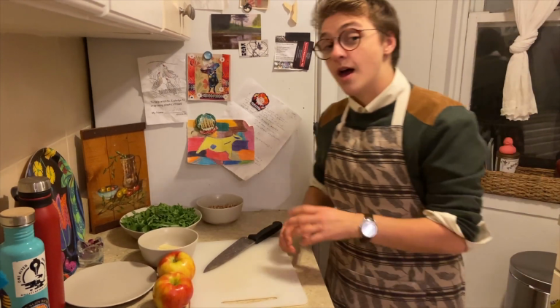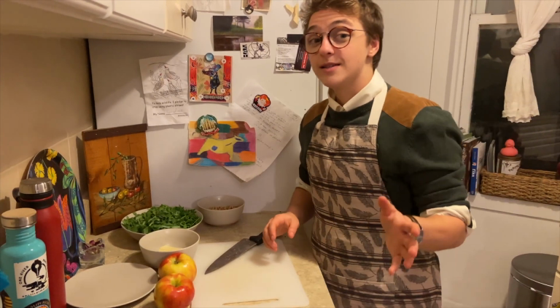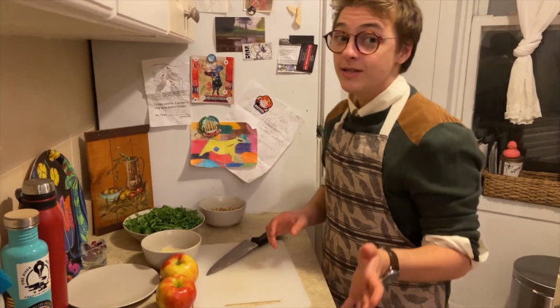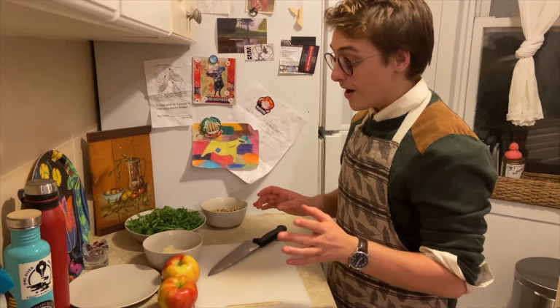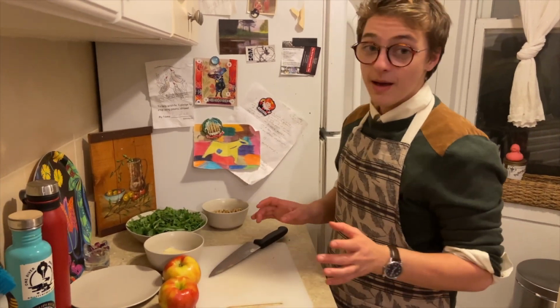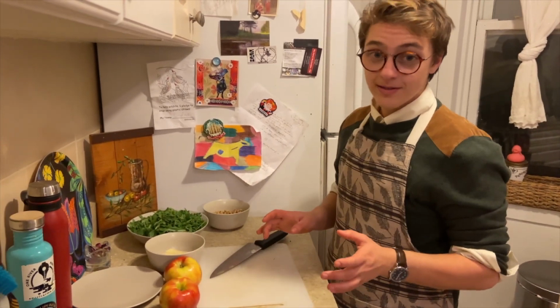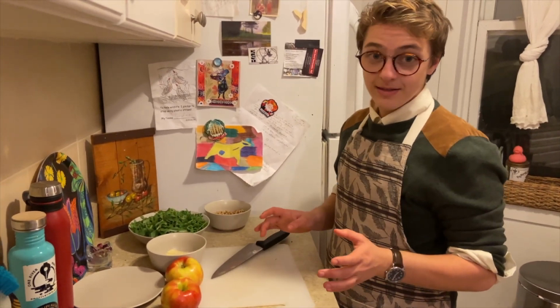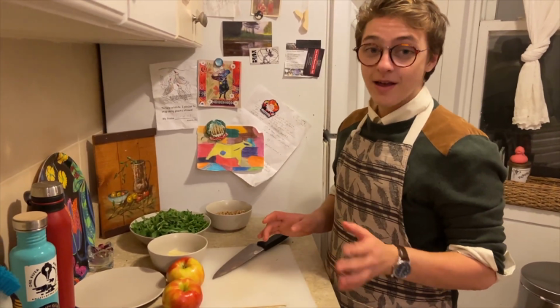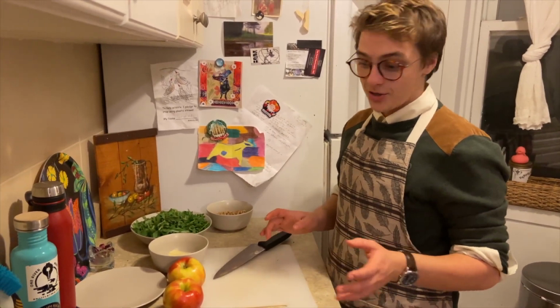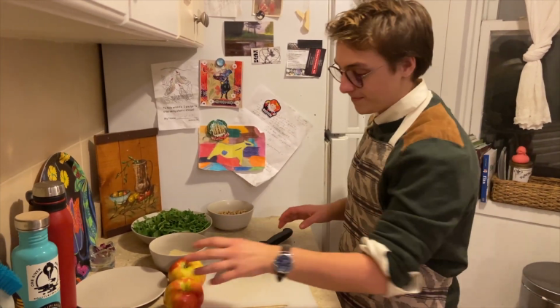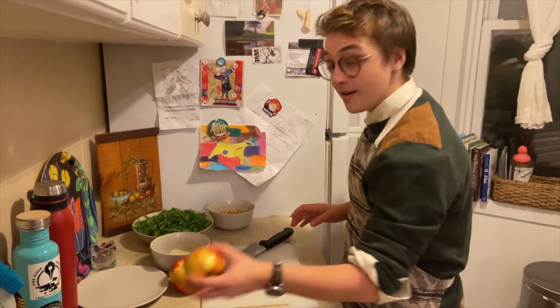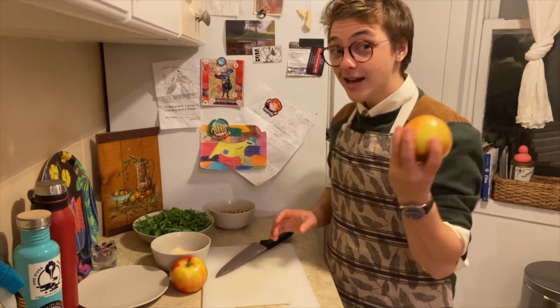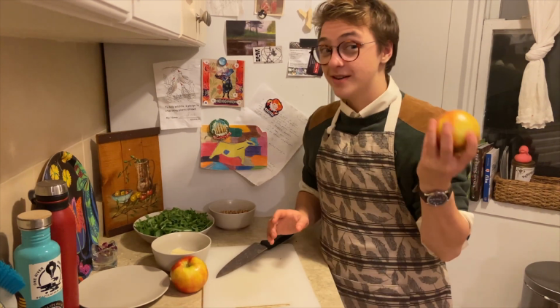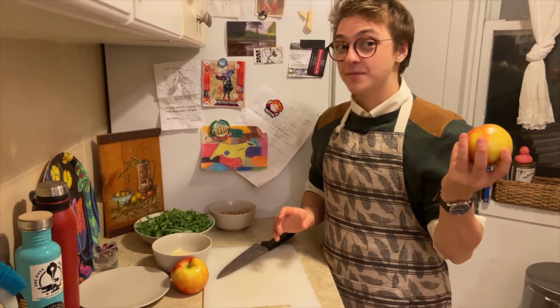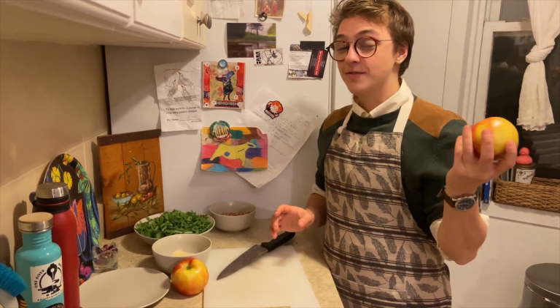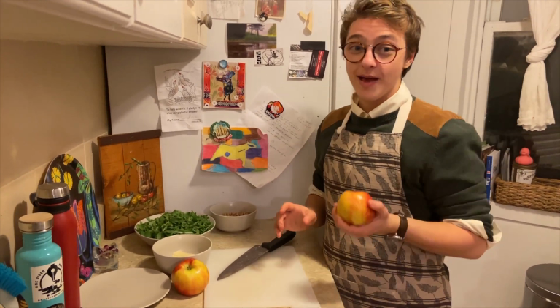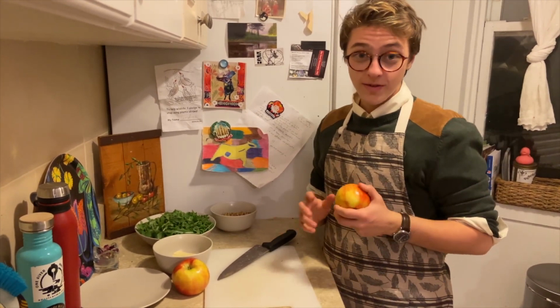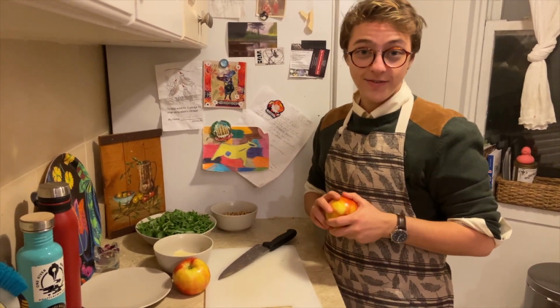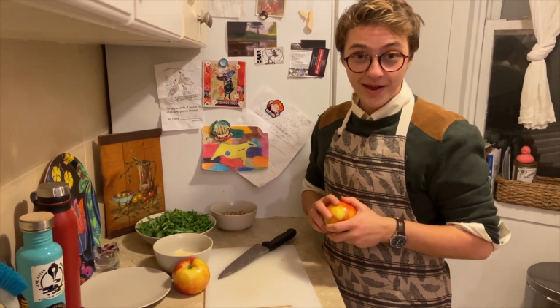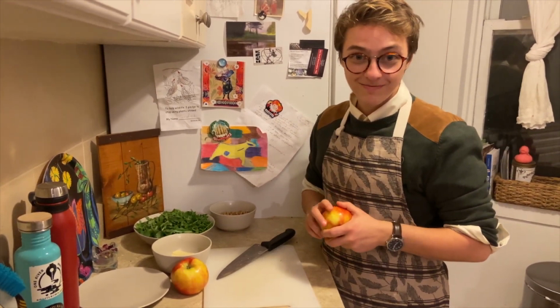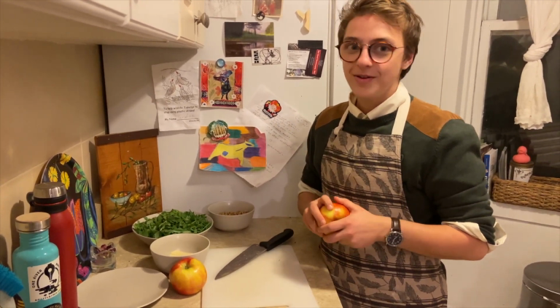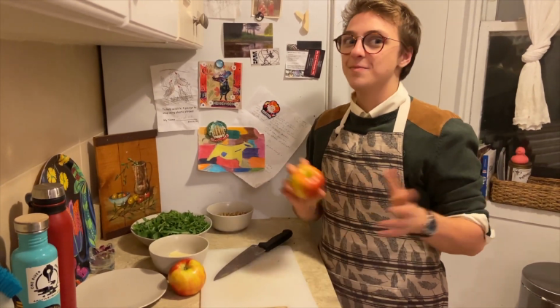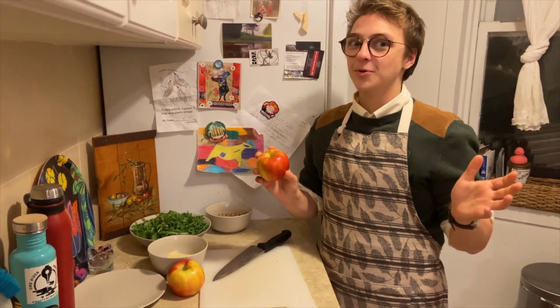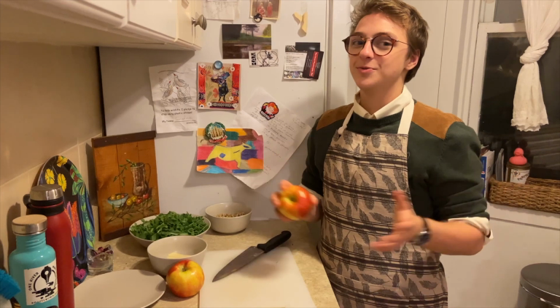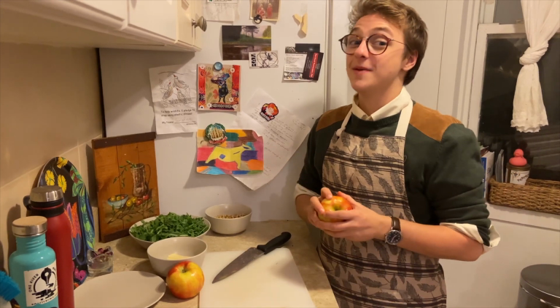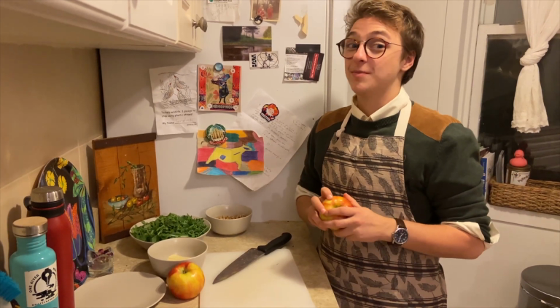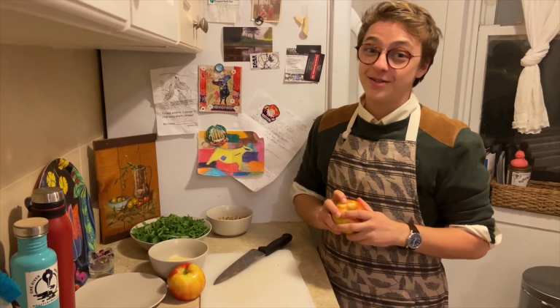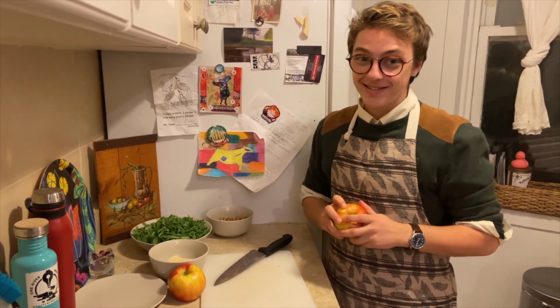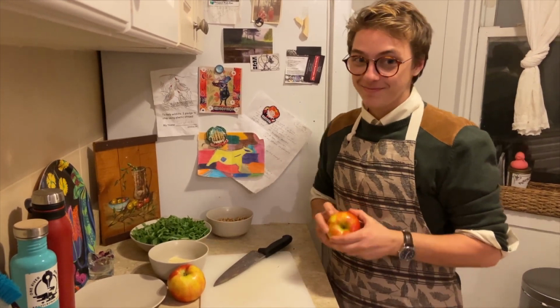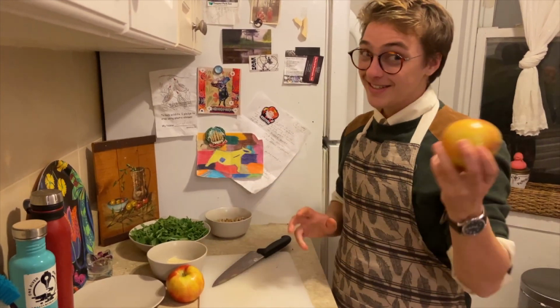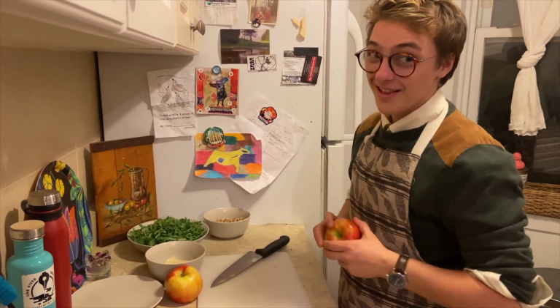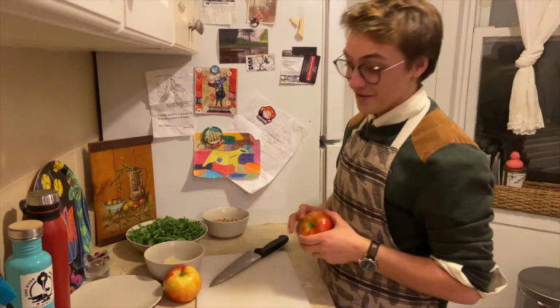Next I'm going to prepare the apples to stuff into the chicken. I actually picked this apple myself when I was back home for Thanksgiving in New Hampshire — we have ample apple orchards with some of the best apples in the United States. Gotta love a Honeycrisp.